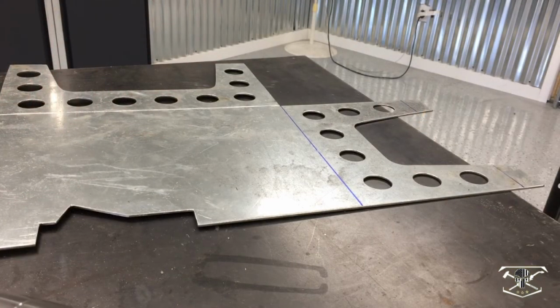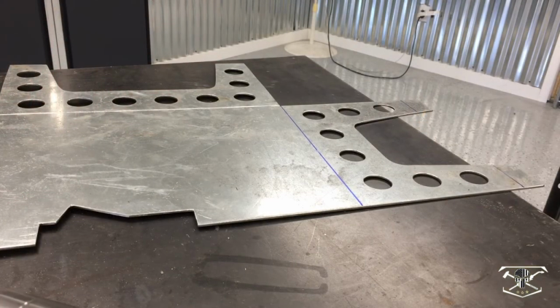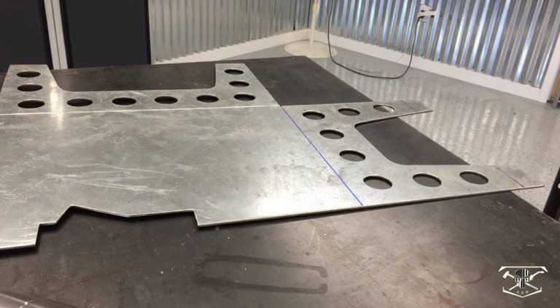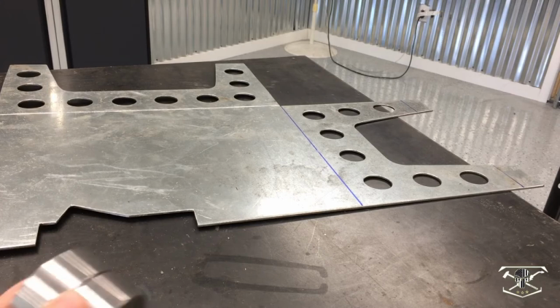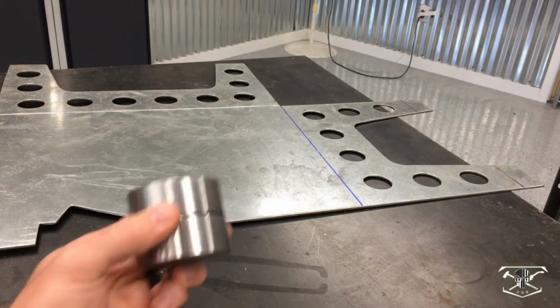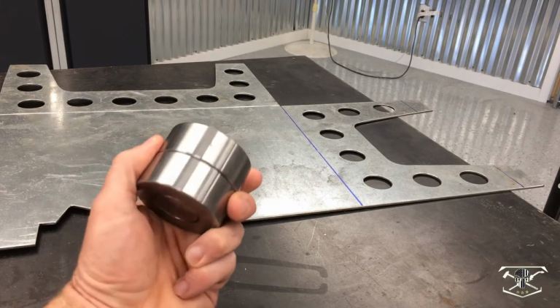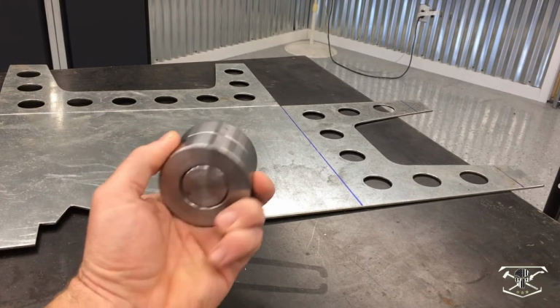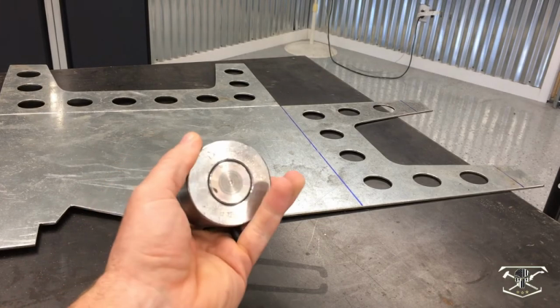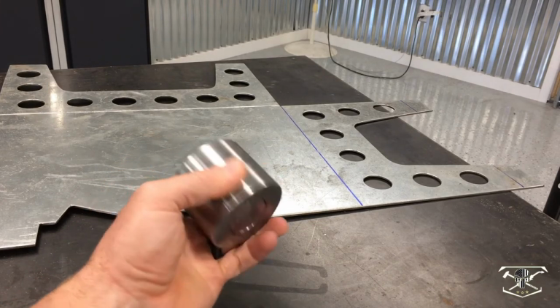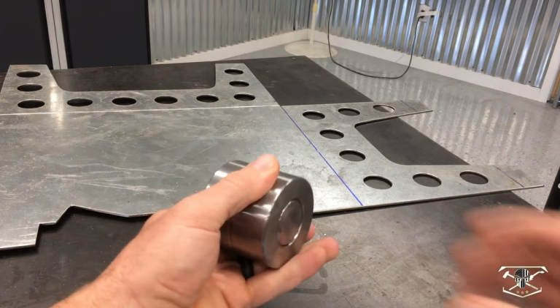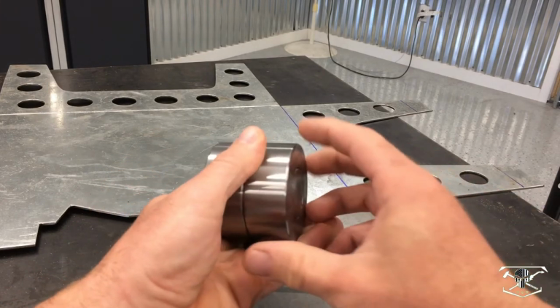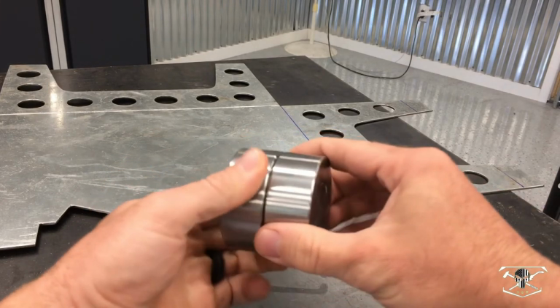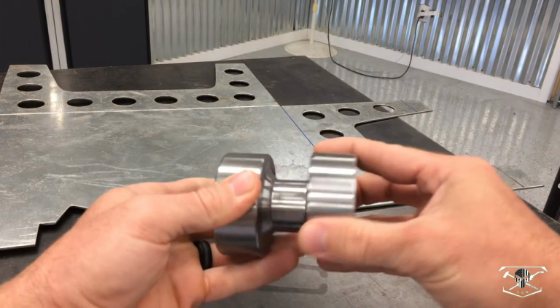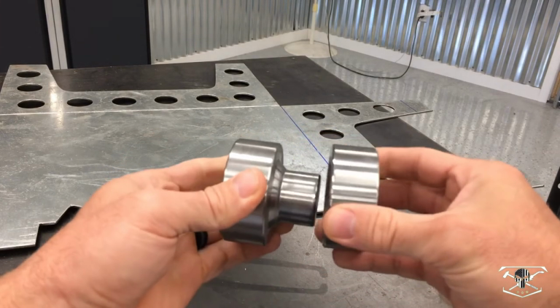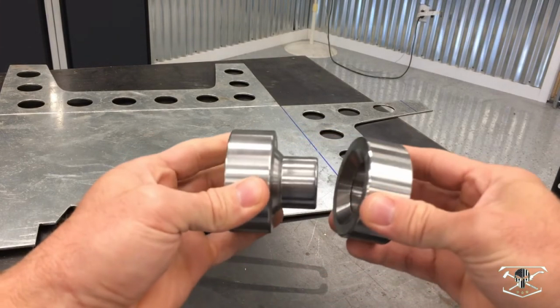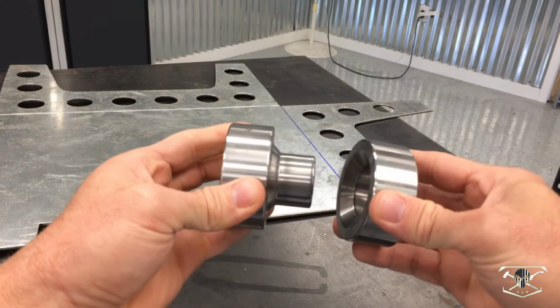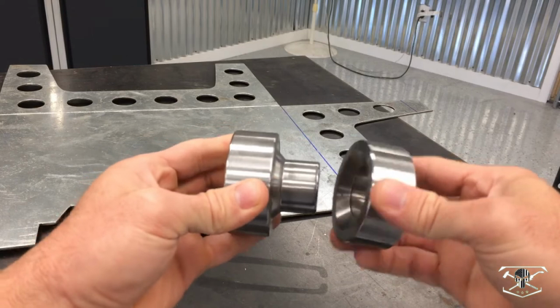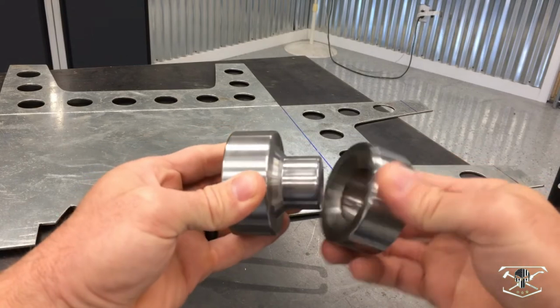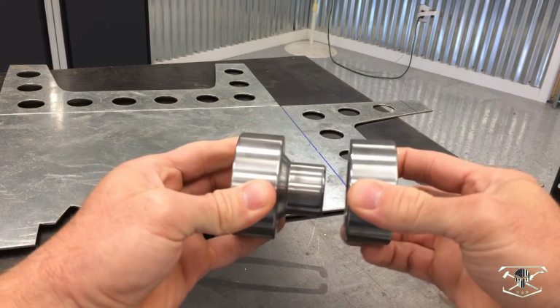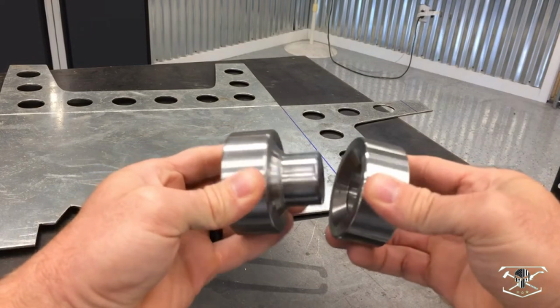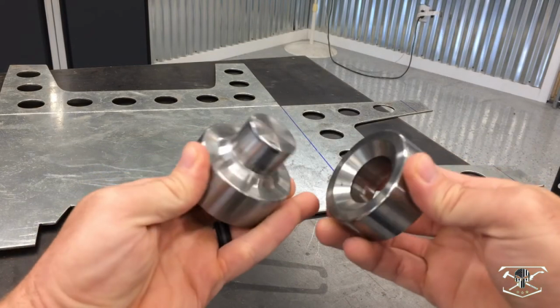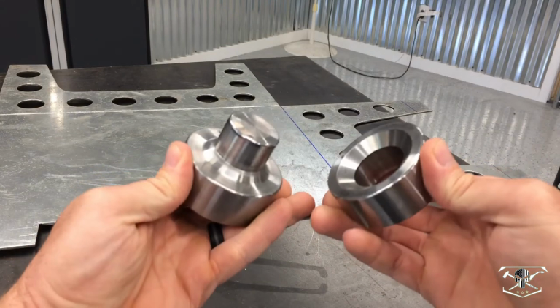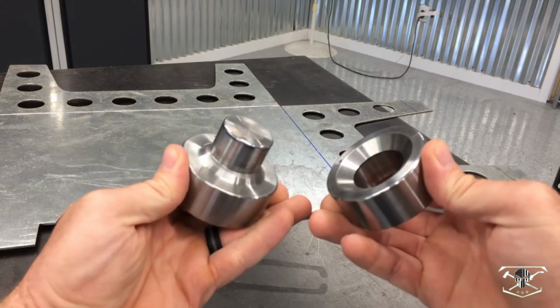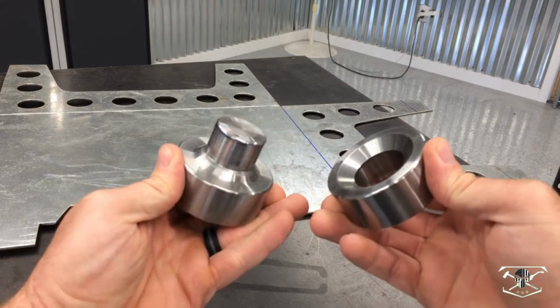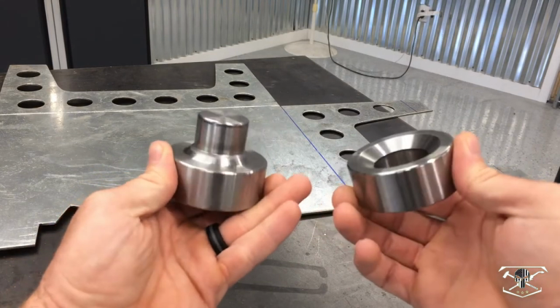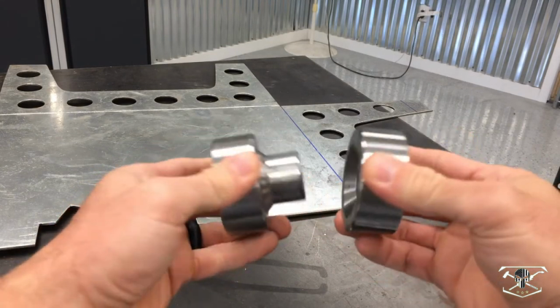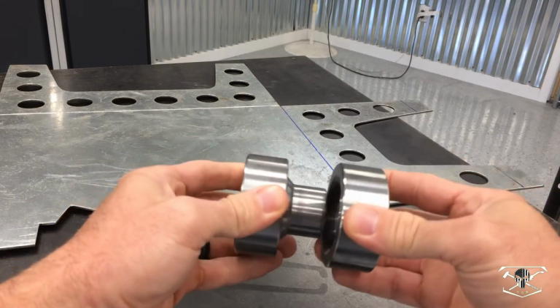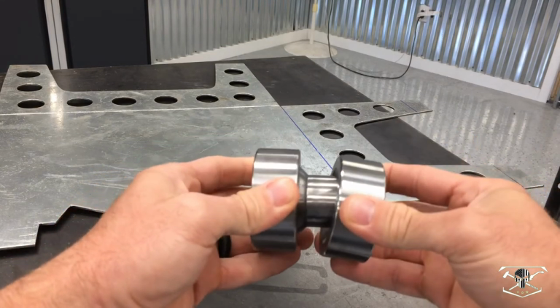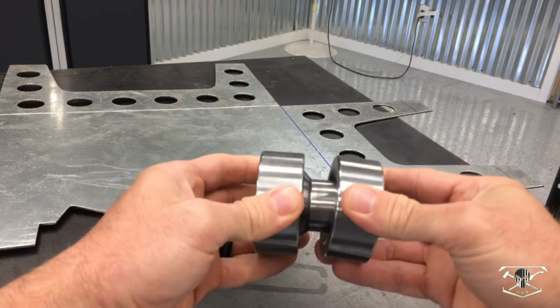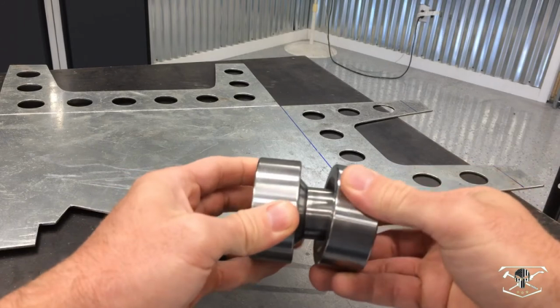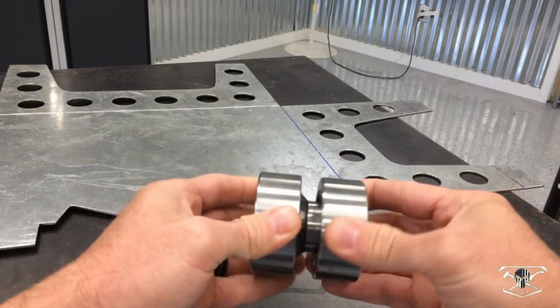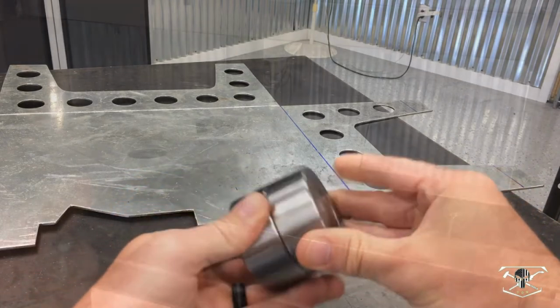I finally got all the holes drilled. Now we're going to come in with this dimple die — it's an inch and a quarter dimple die. You can see it's going to press that pattern in there. We're going to bring this over to the press now and dimple die all these holes.